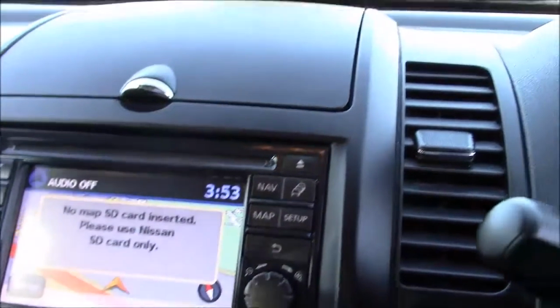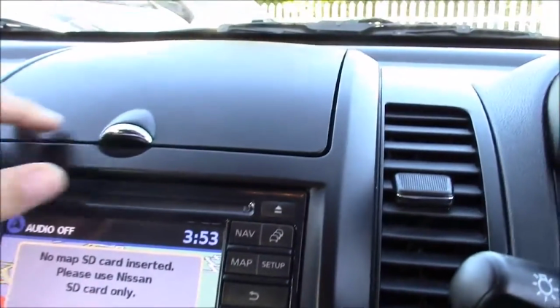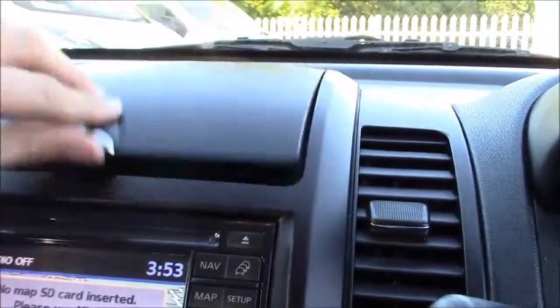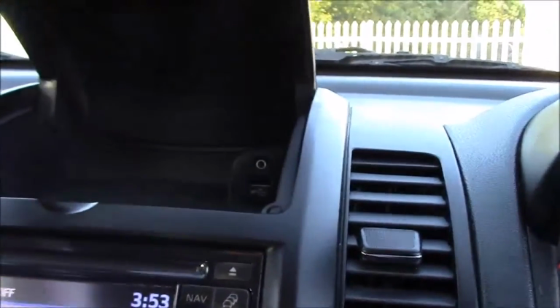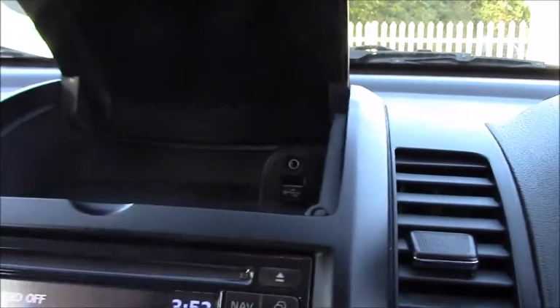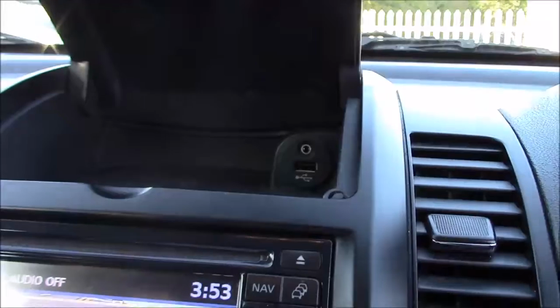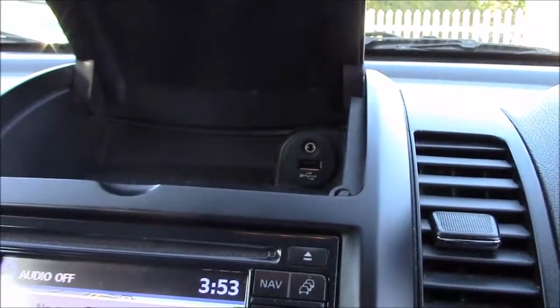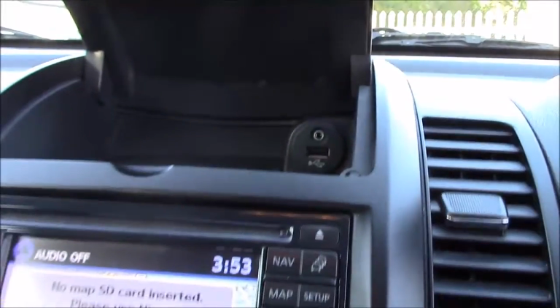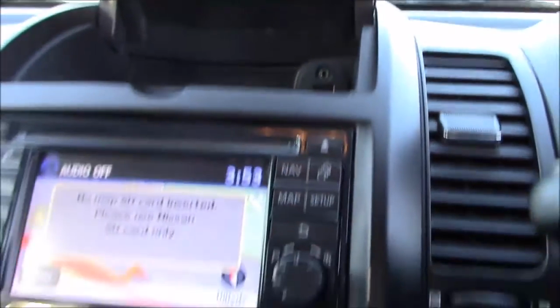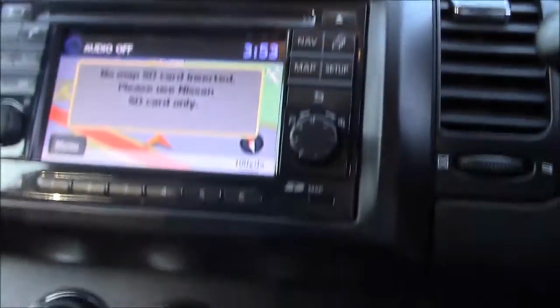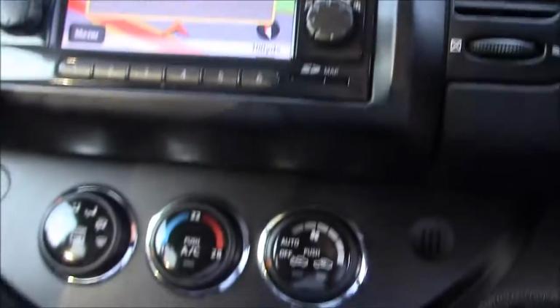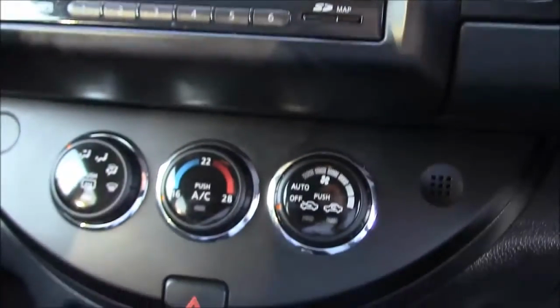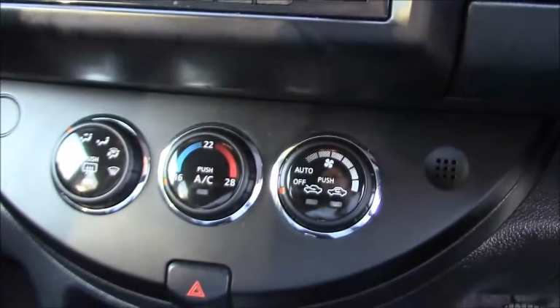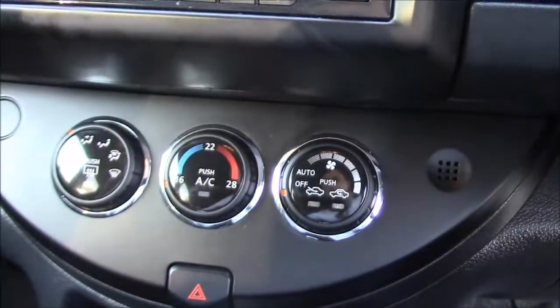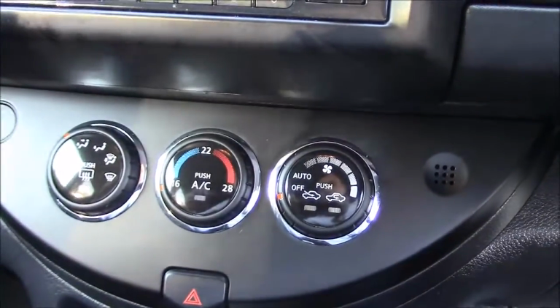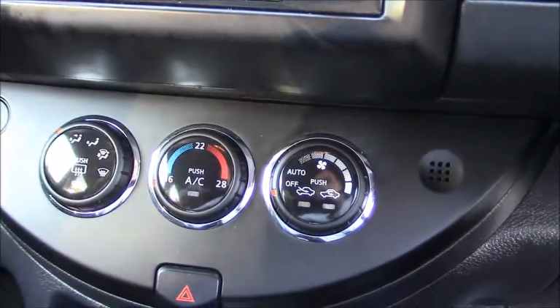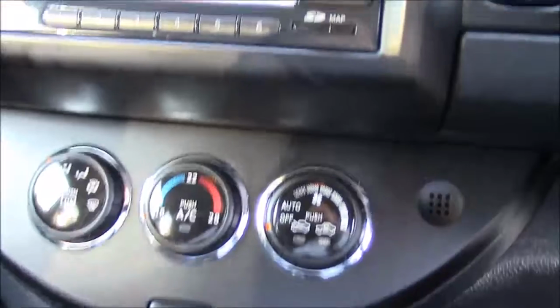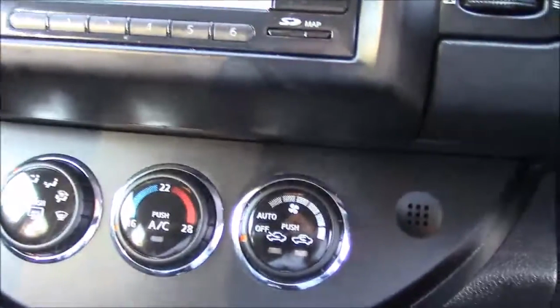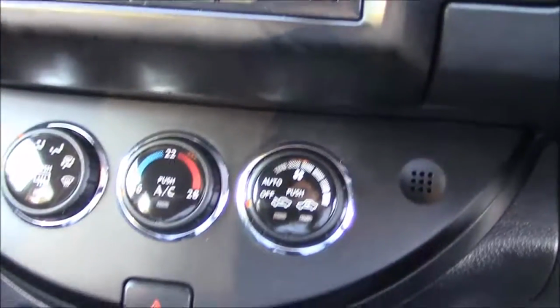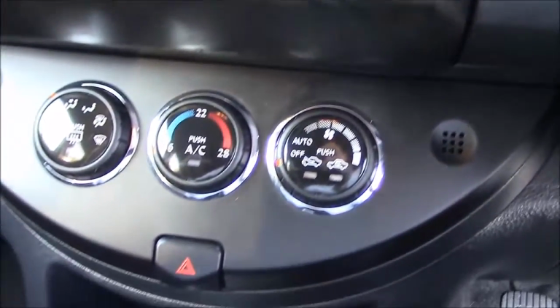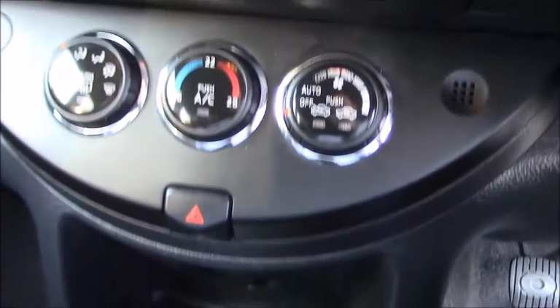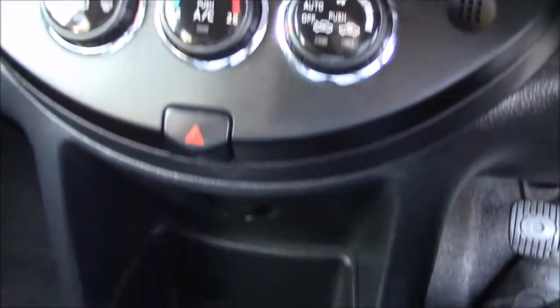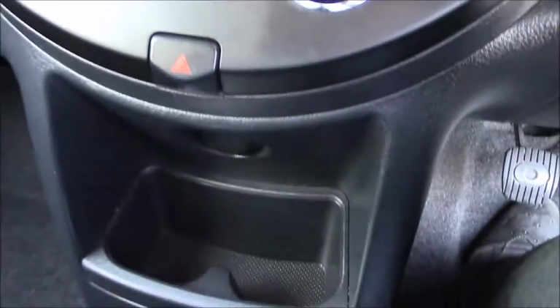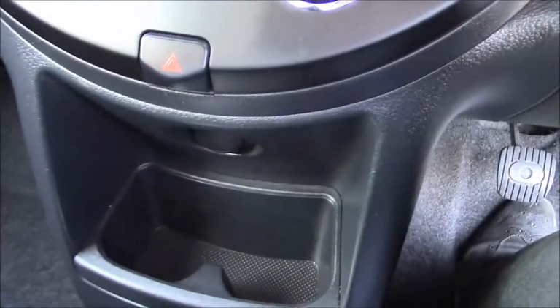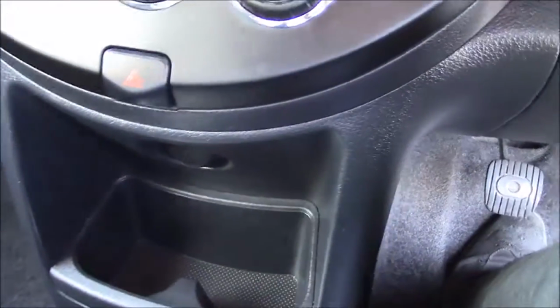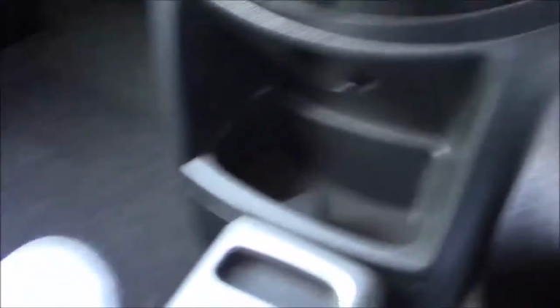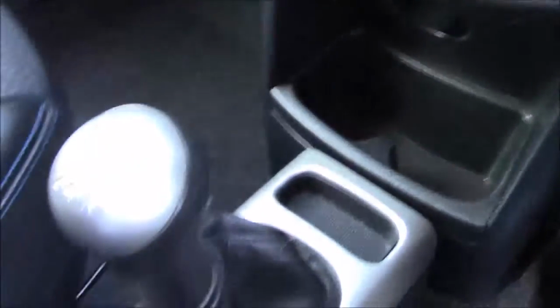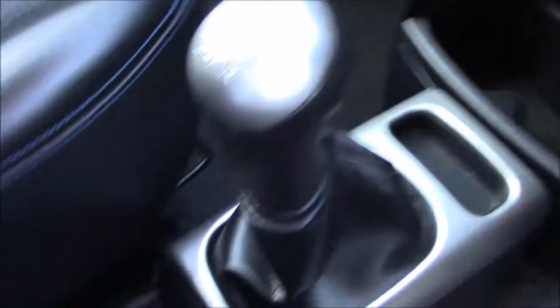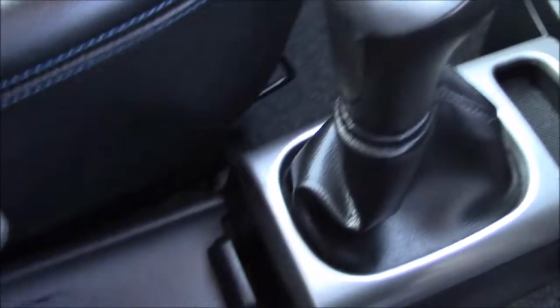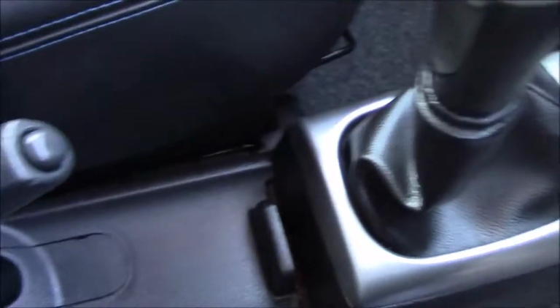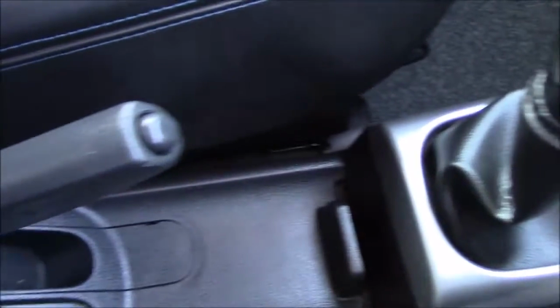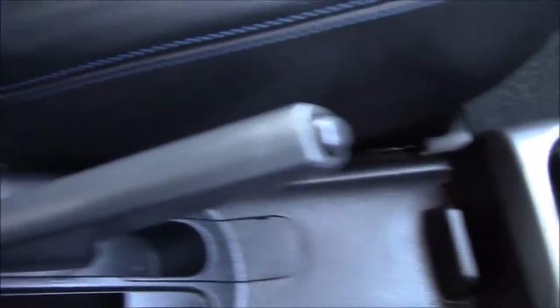Above this we have a storage cabinet housing a USB and AUX input, and below this we have the controls for the climate control. Moving further through the cabin we have two large cup holders and more storage slots throughout.